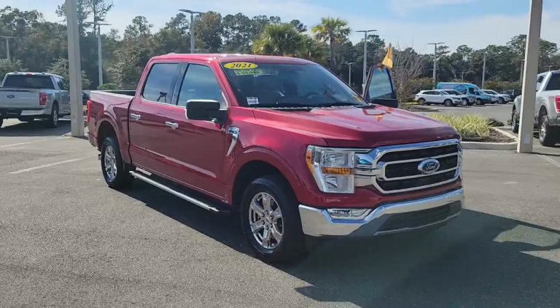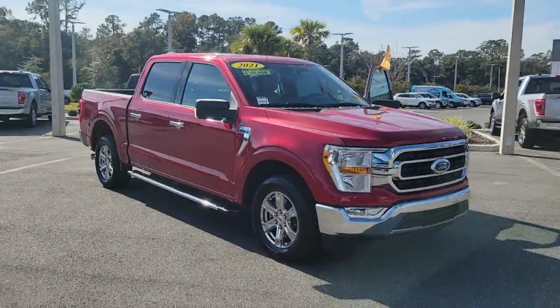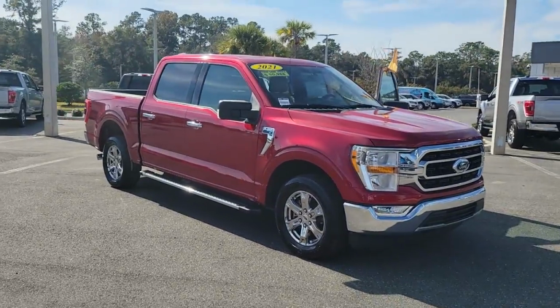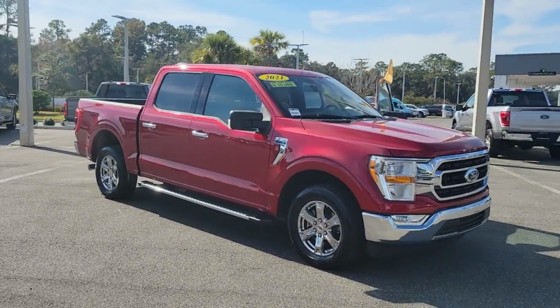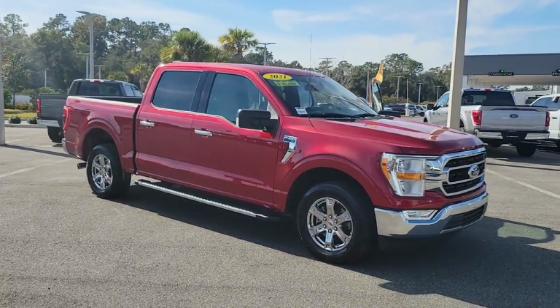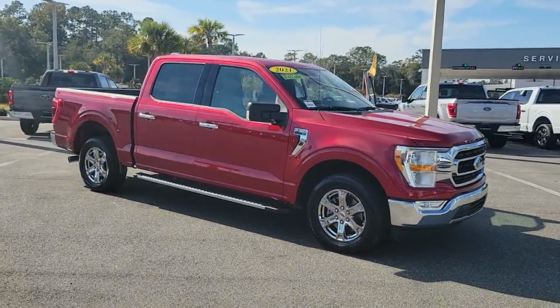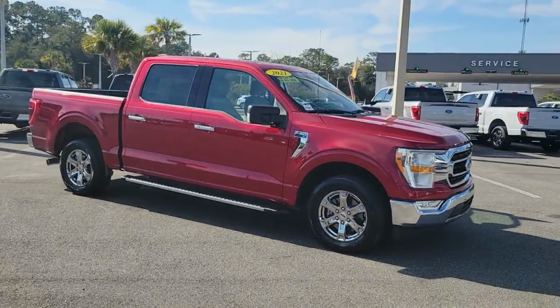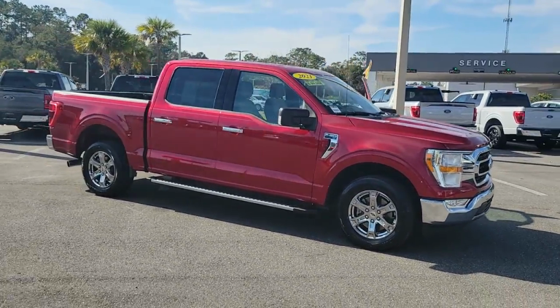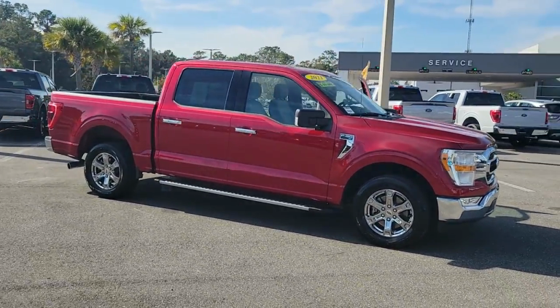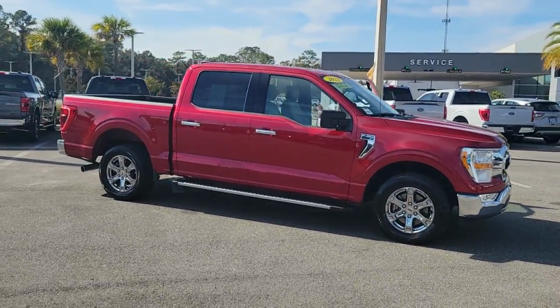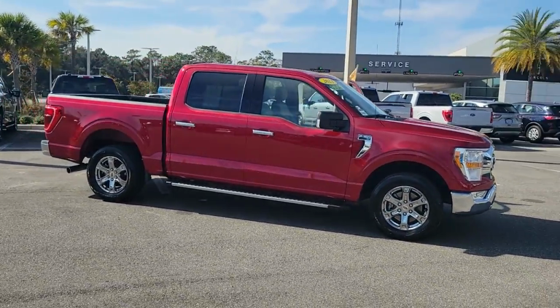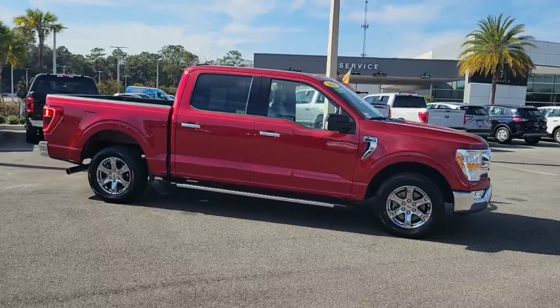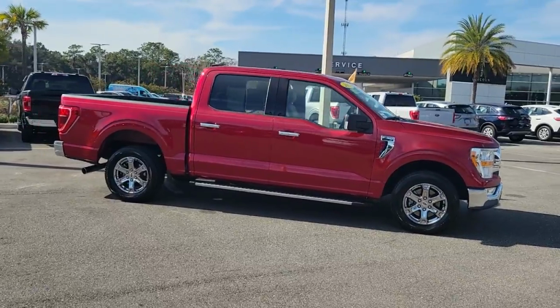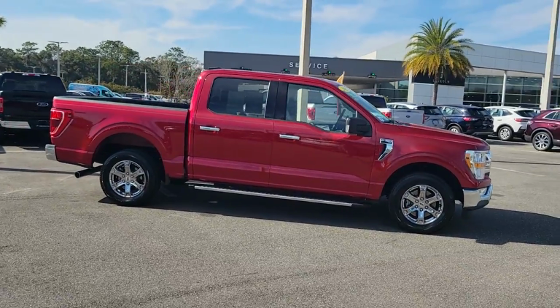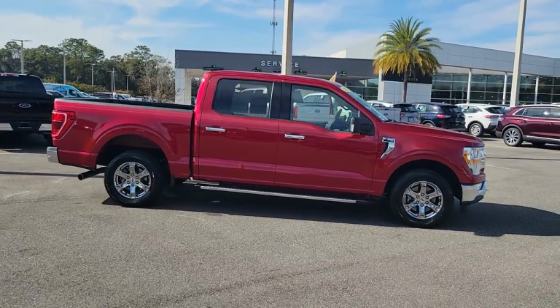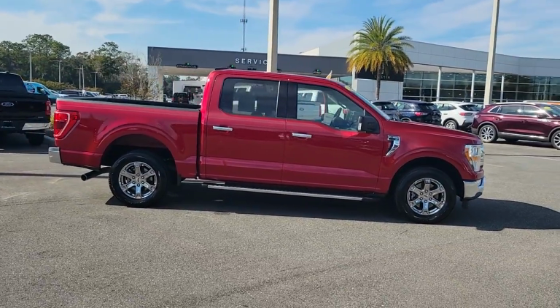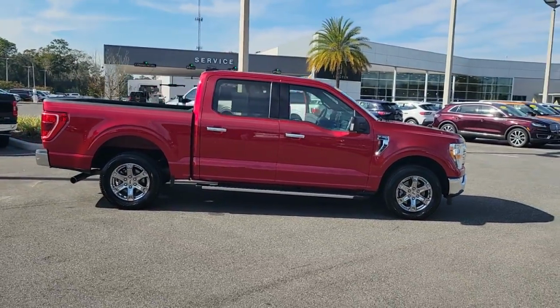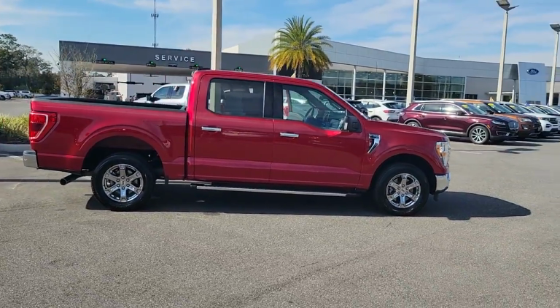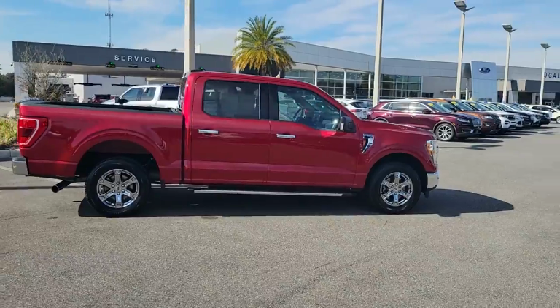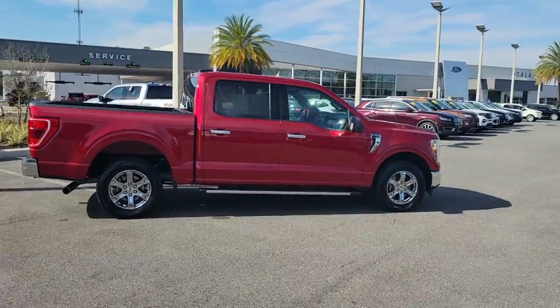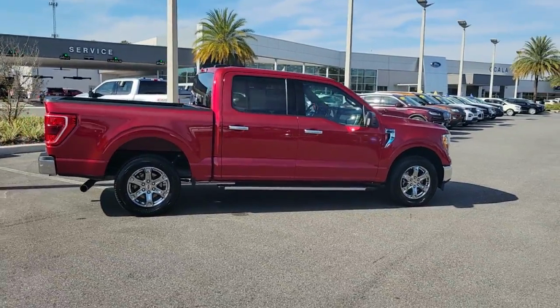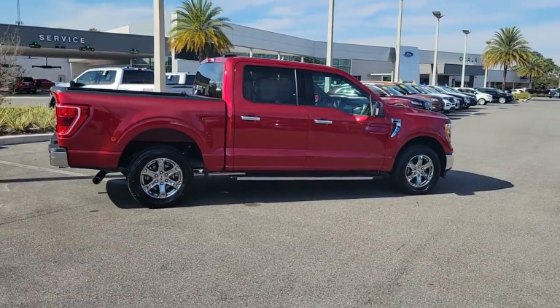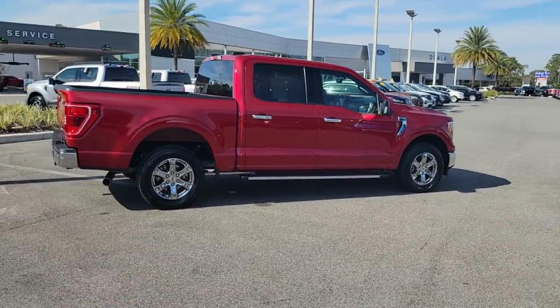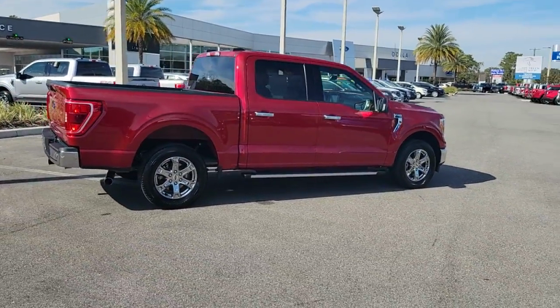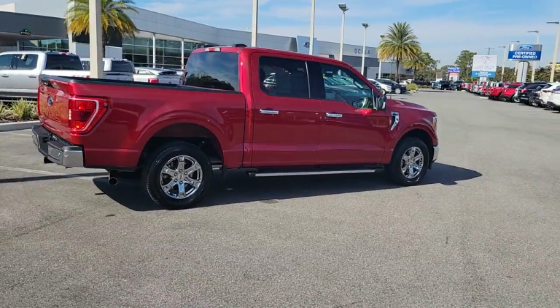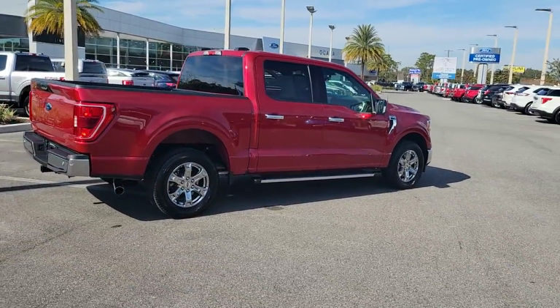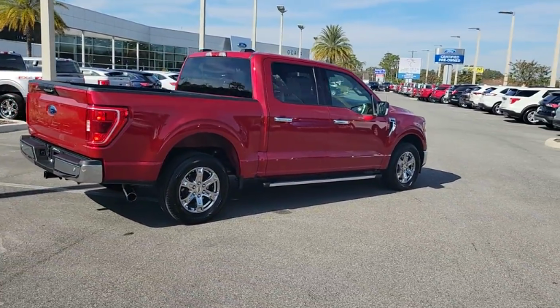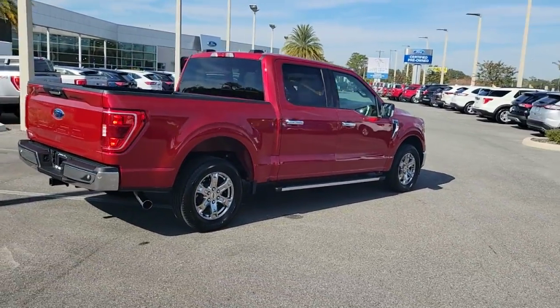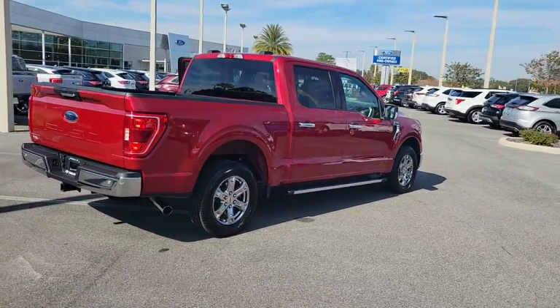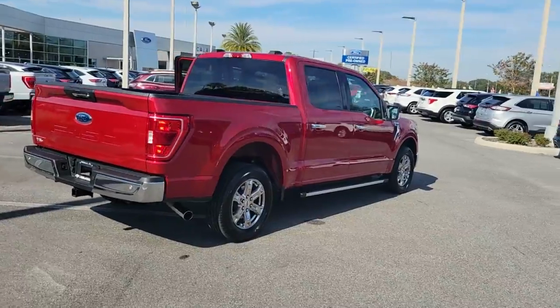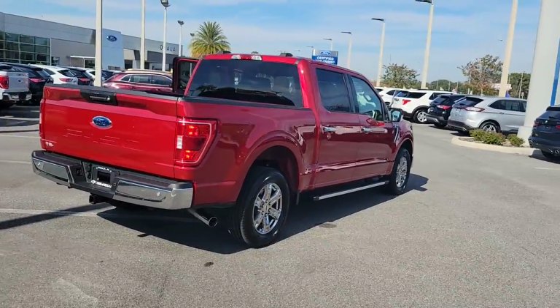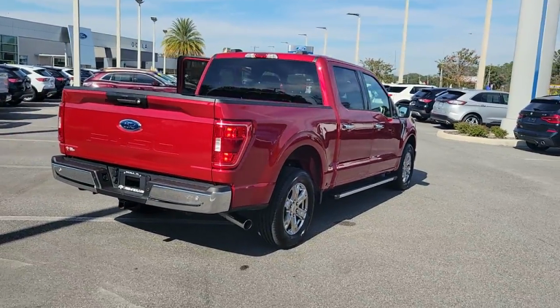Get acquainted with the 2021 Ford F-150. This vehicle is an outstanding buy with fewer than 10,000 miles on the odometer. This rugged F-150 is ready for work, off-roading, or a little R&R.